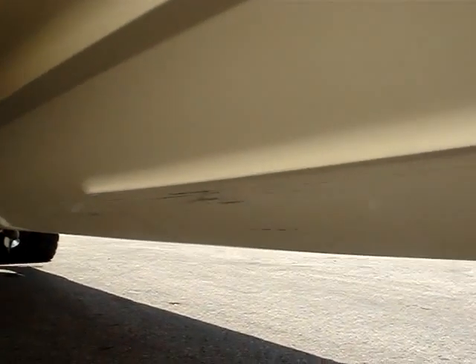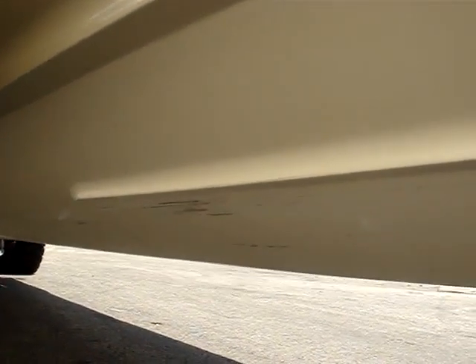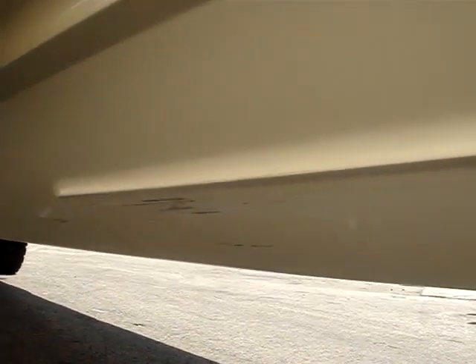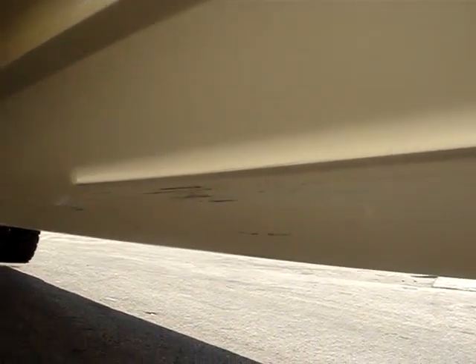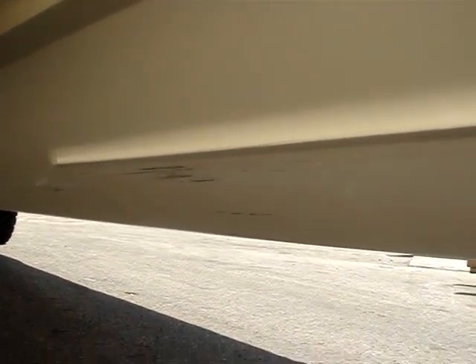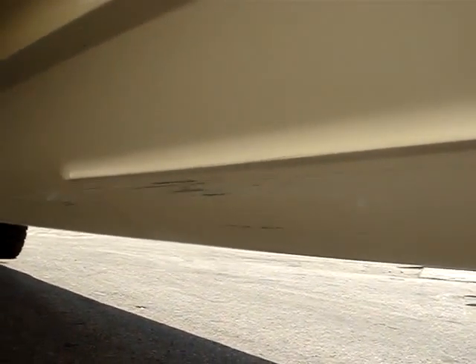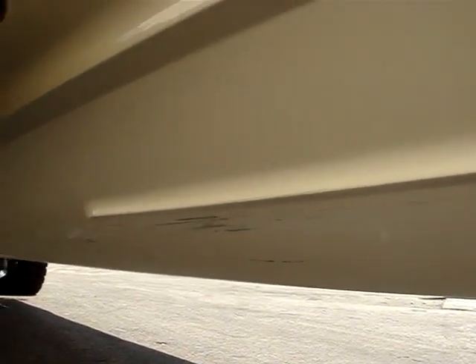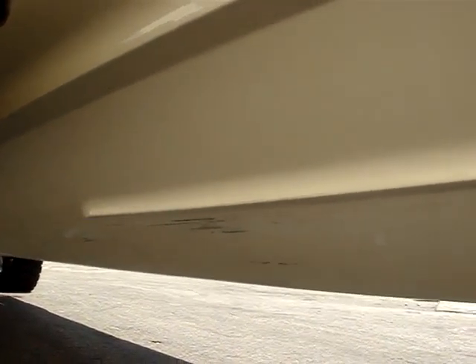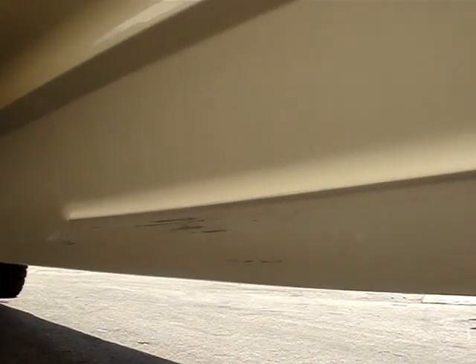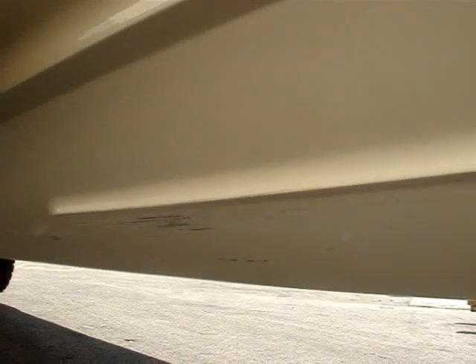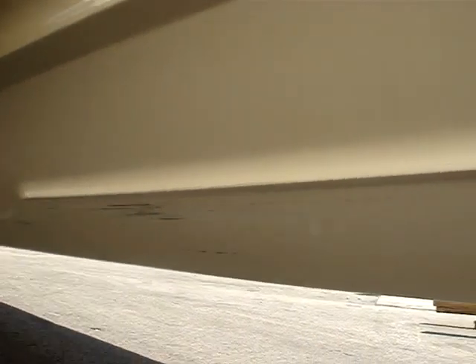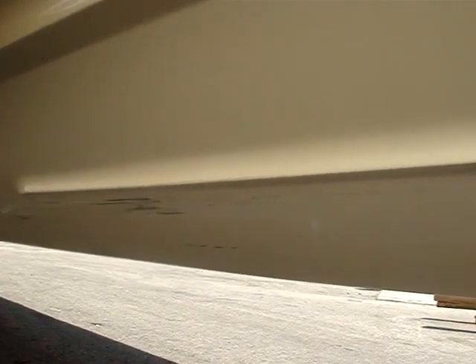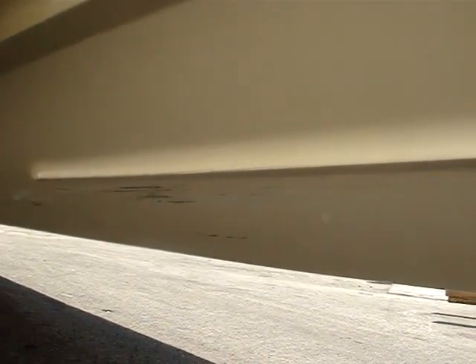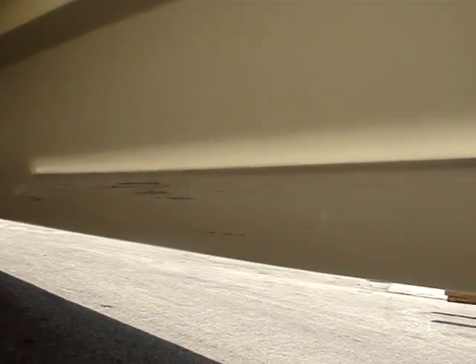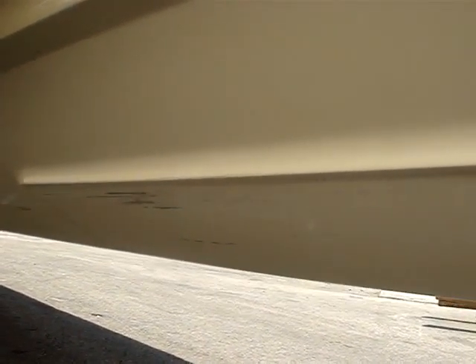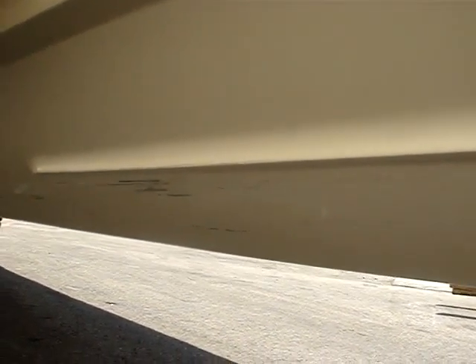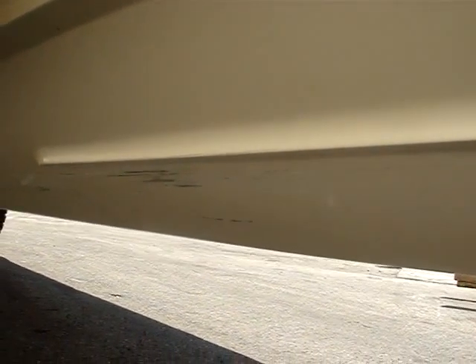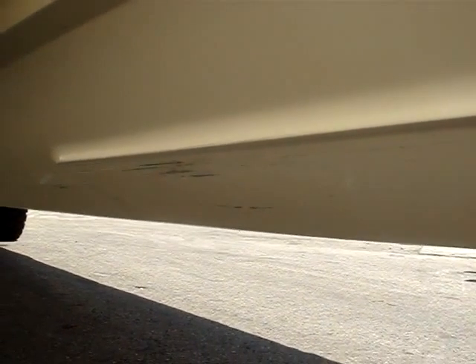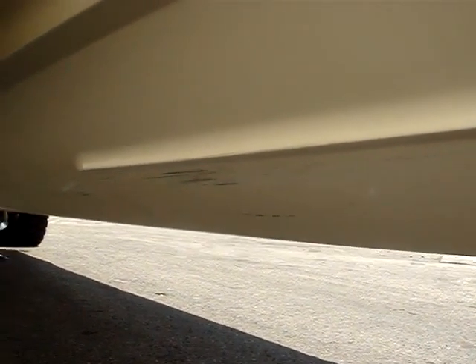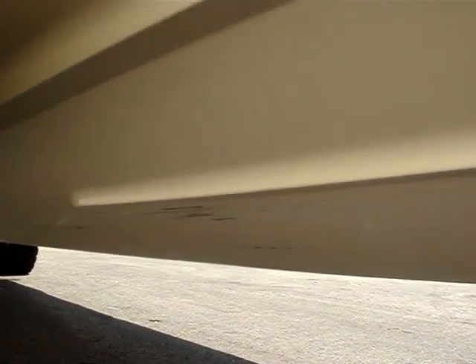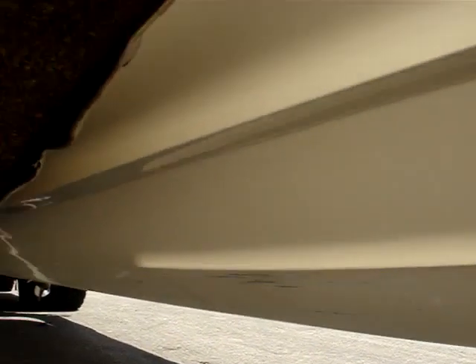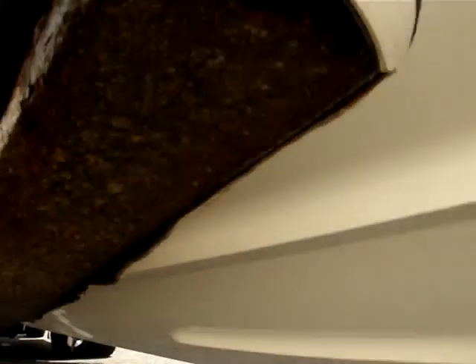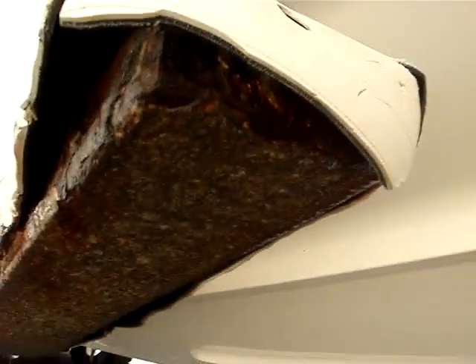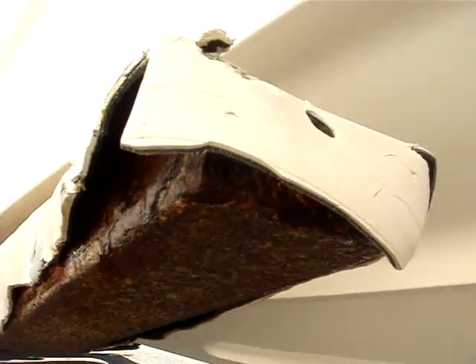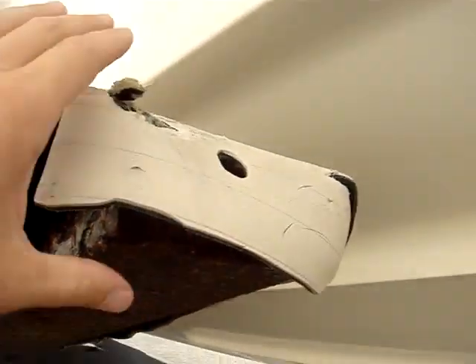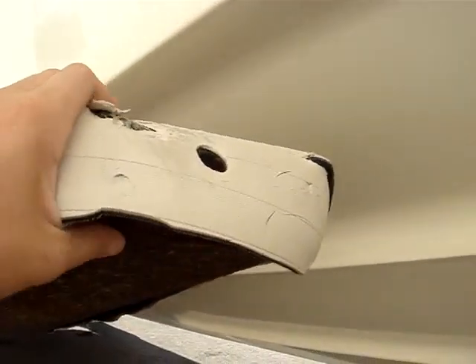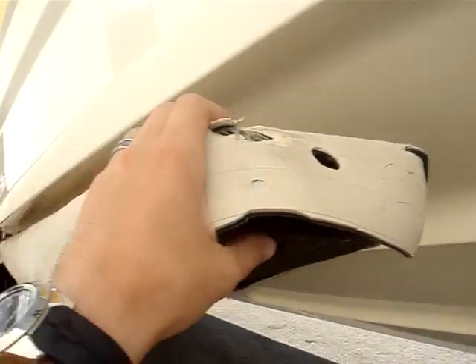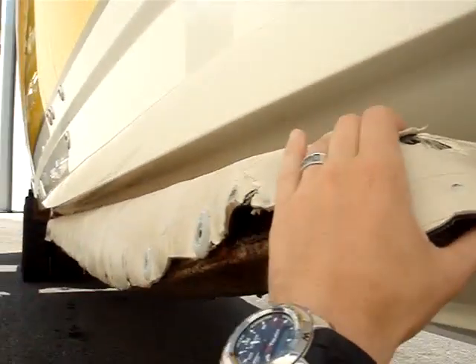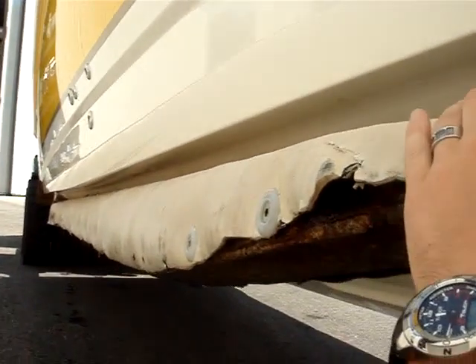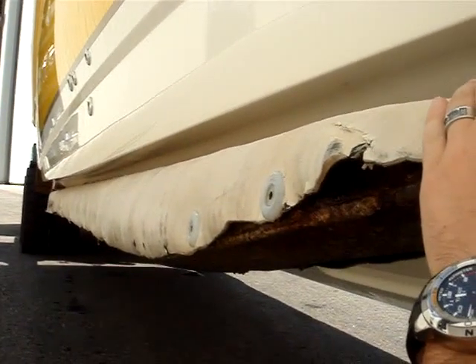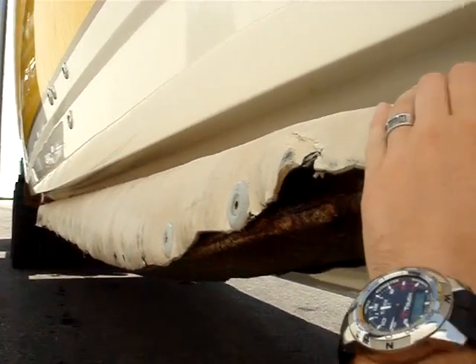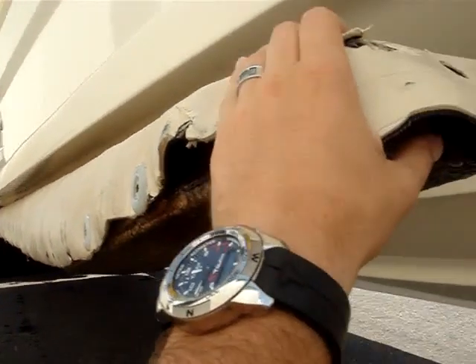Those marks that you see here are marks from the forklift. They are not deep scratches in the hull. The black is the rubber that you see from these forks right here that are used to lift the boat in and out of the water.